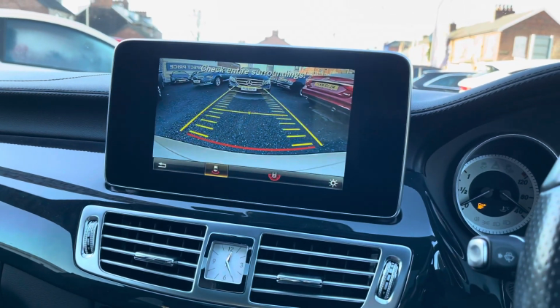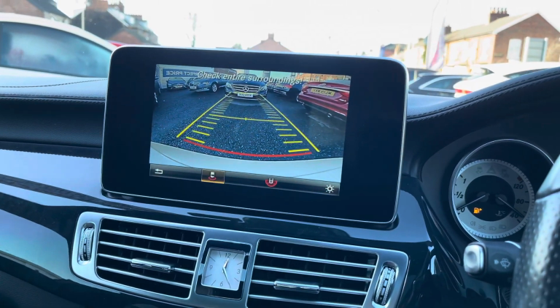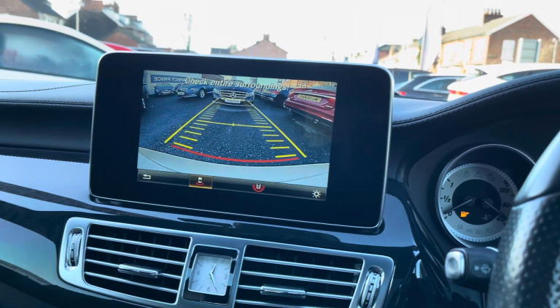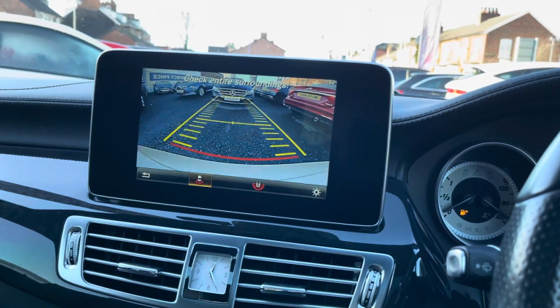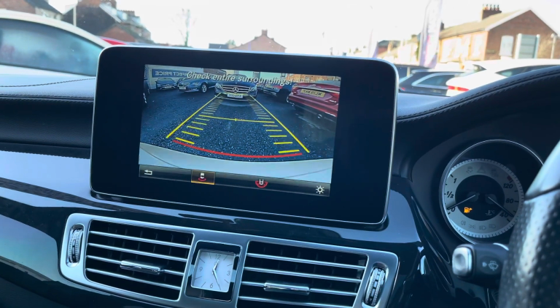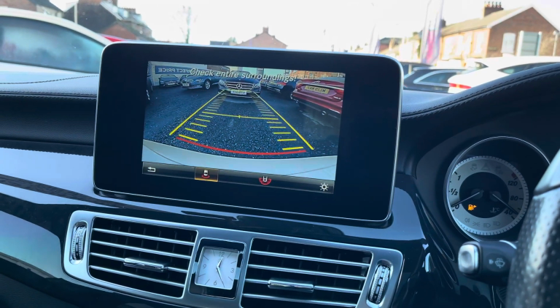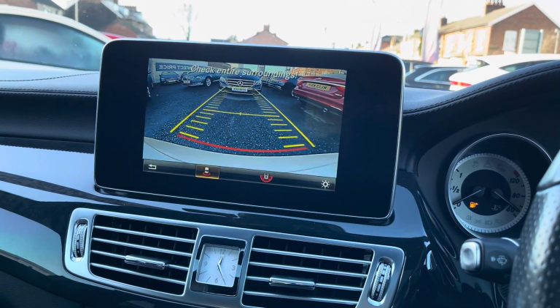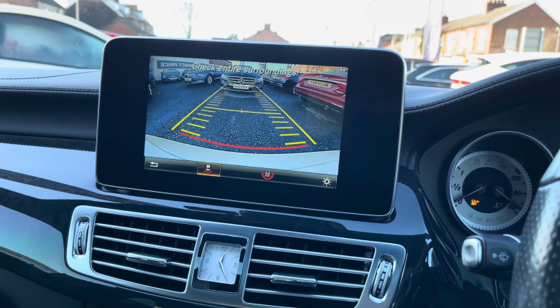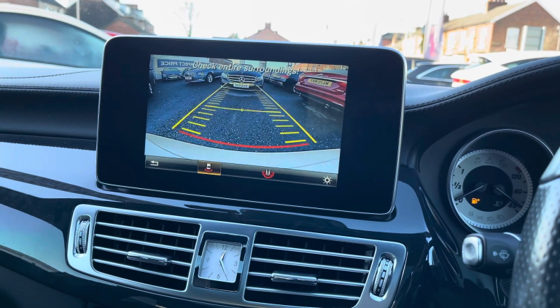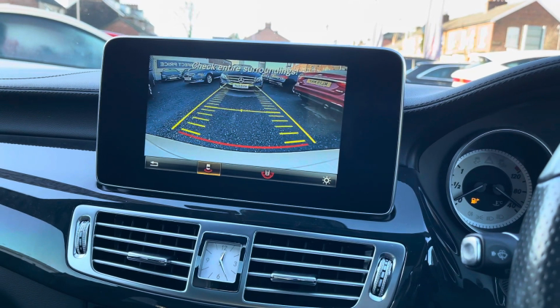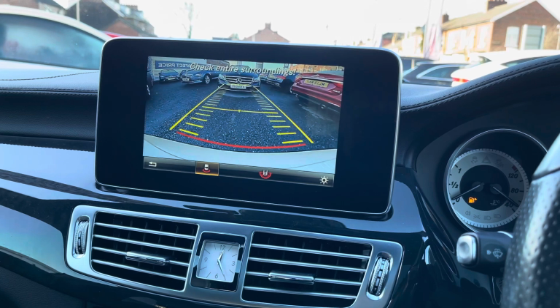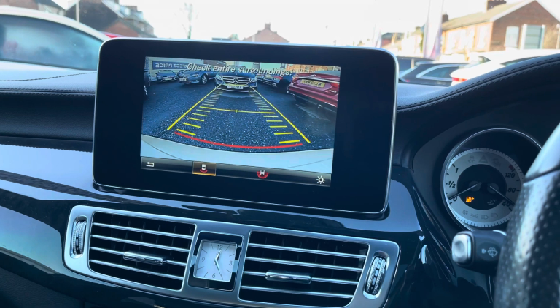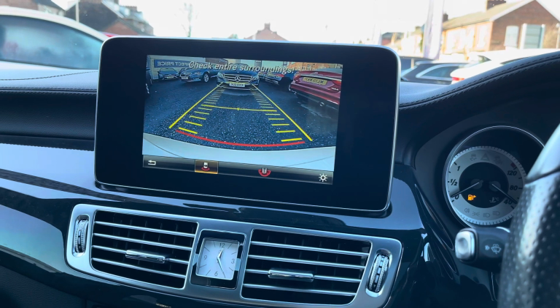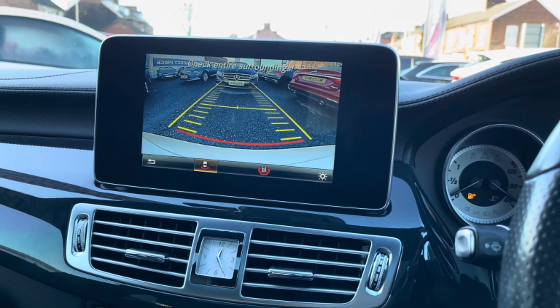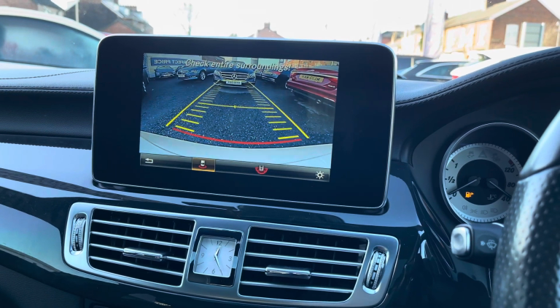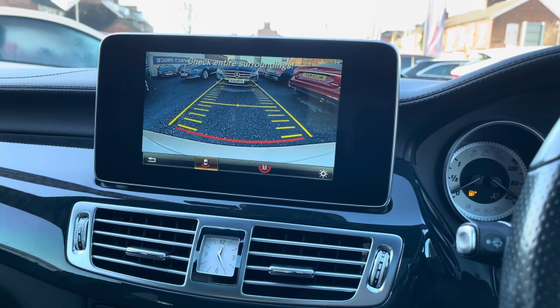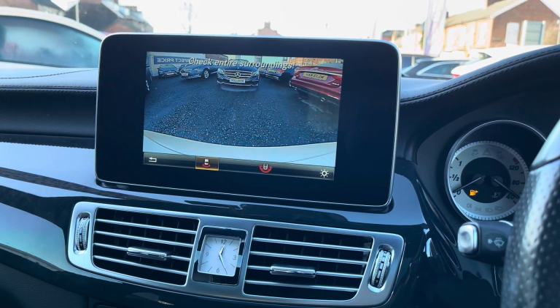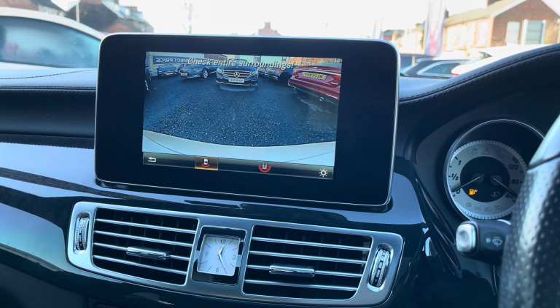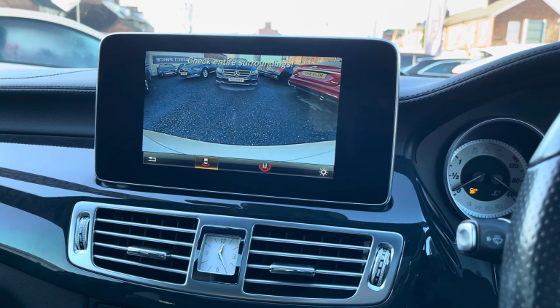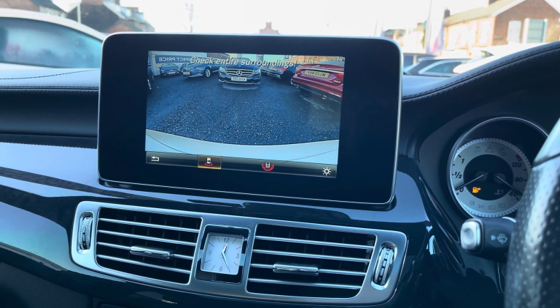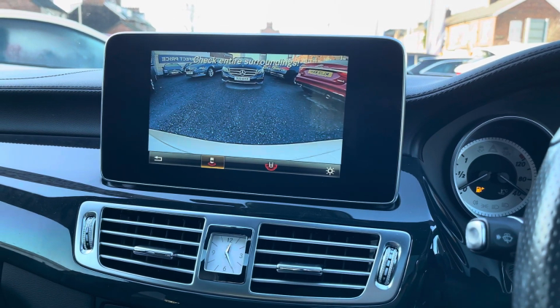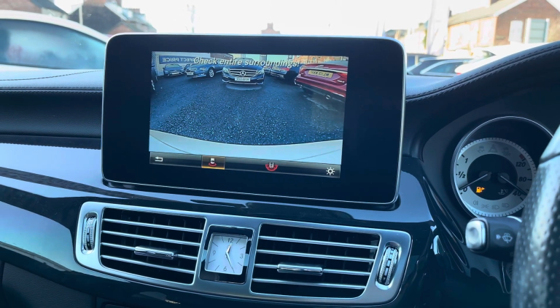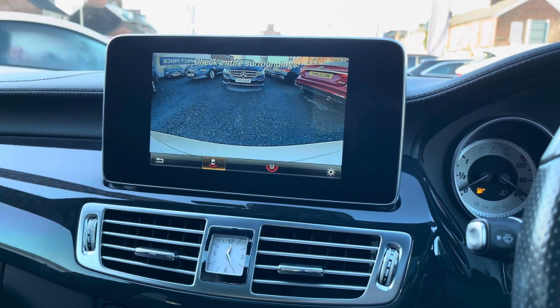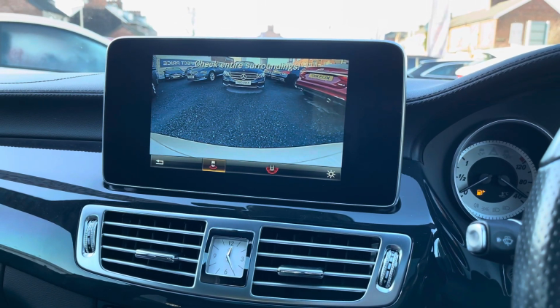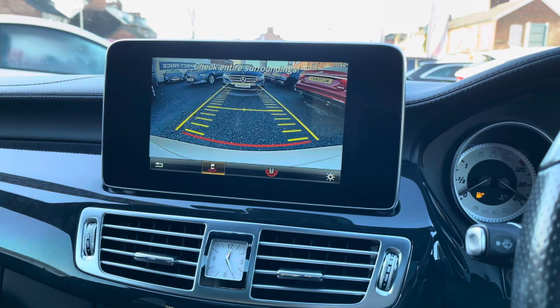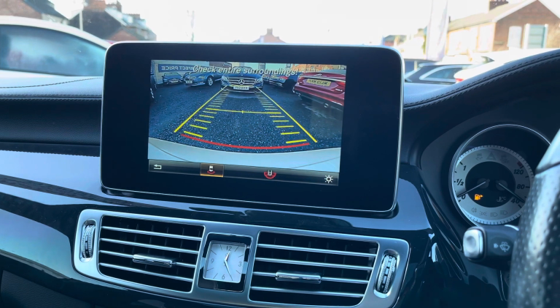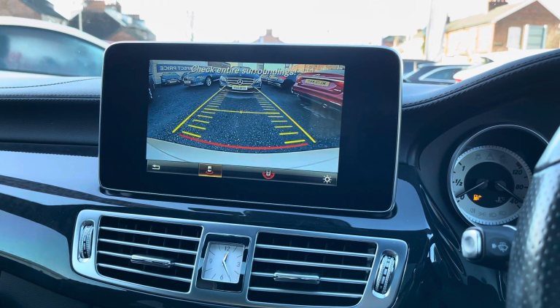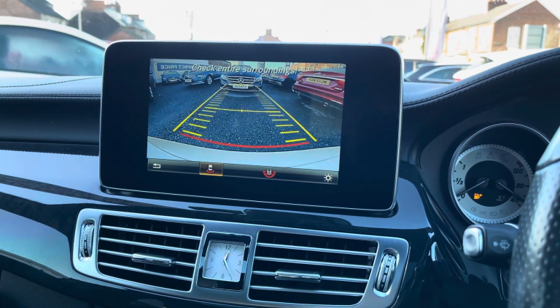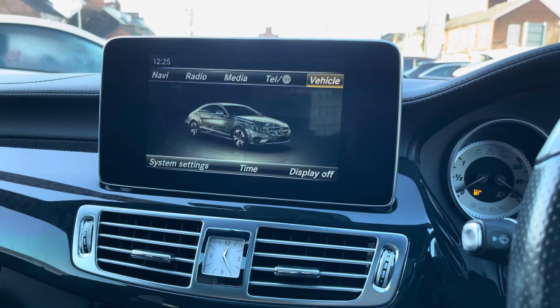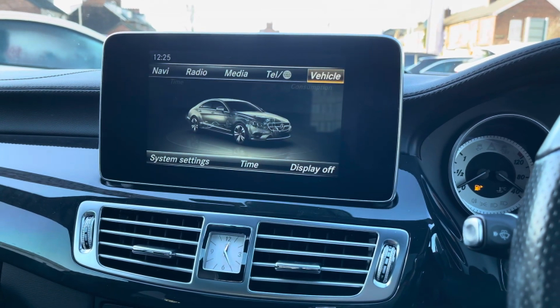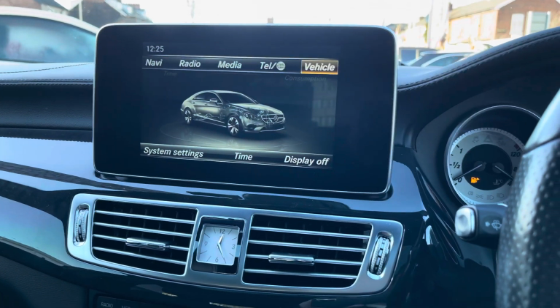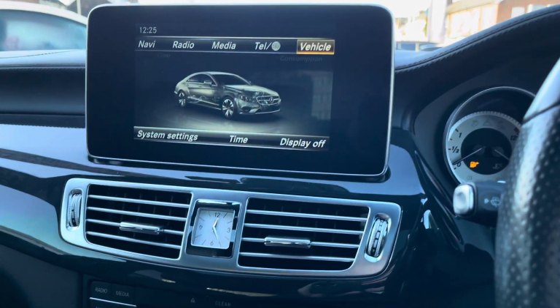When you select reverse, your rear camera is displayed on the infotainment screen. You also have front and rear parking sensors, giving you added confidence when parking as it makes you more aware of your surroundings and things you may not be able to see.